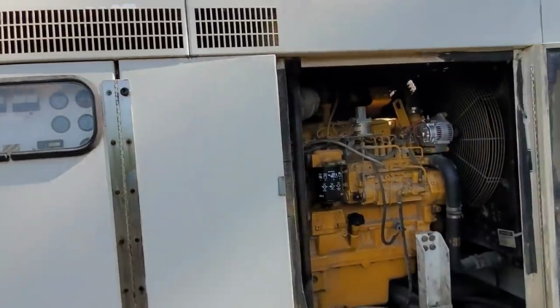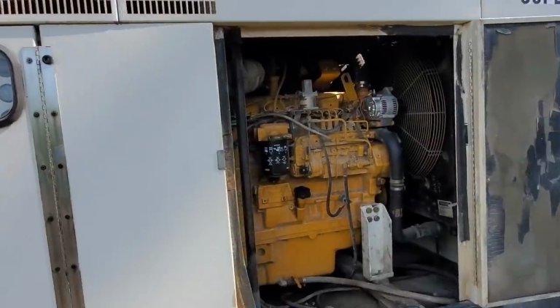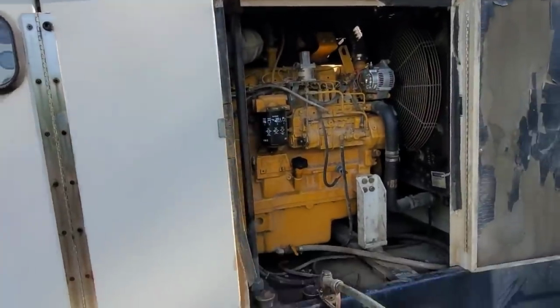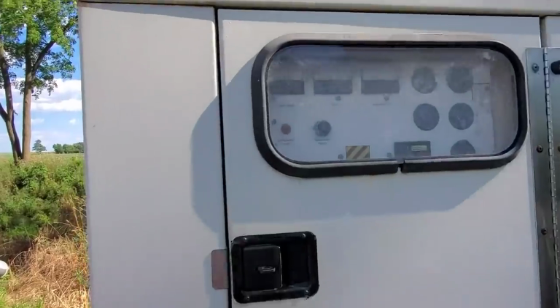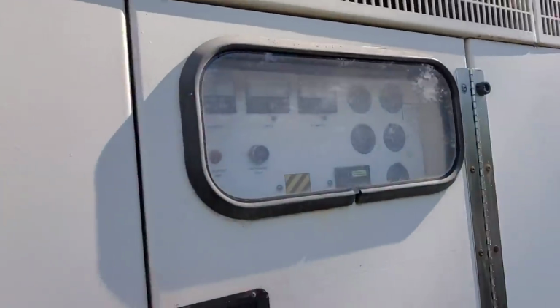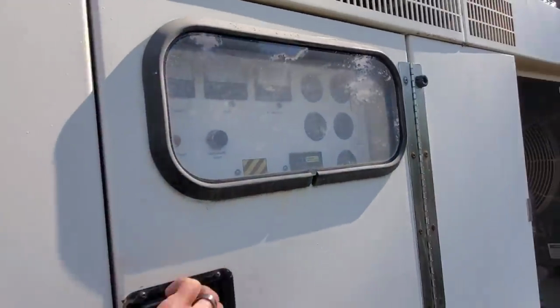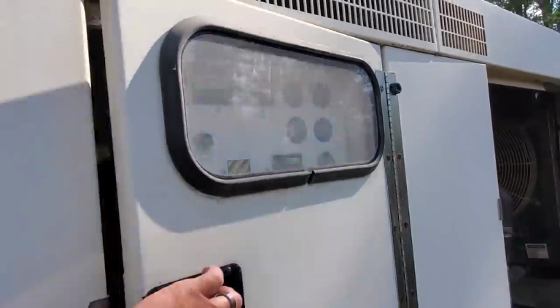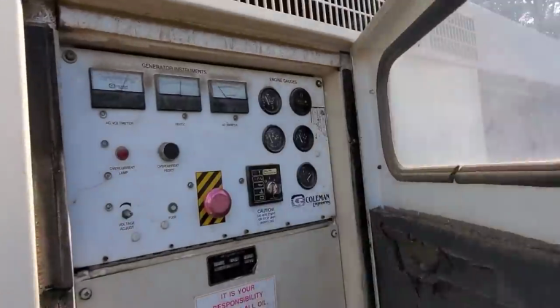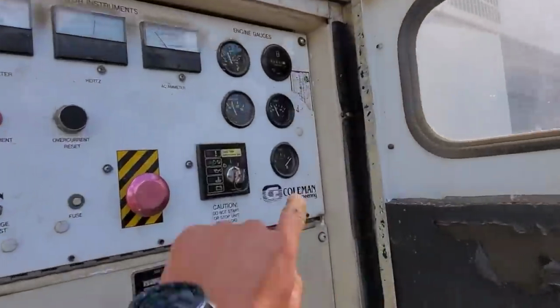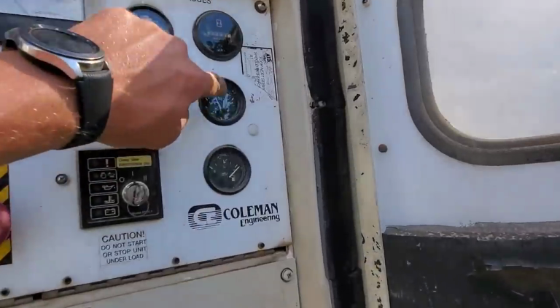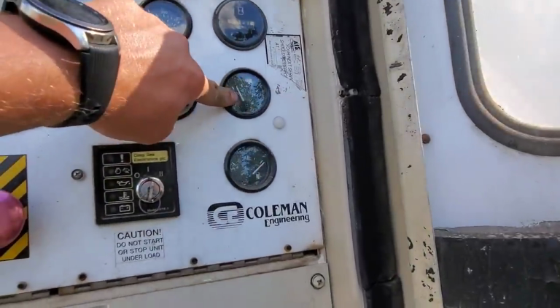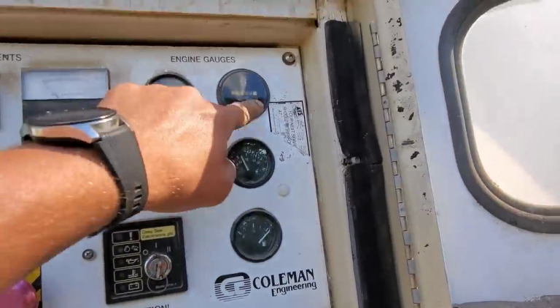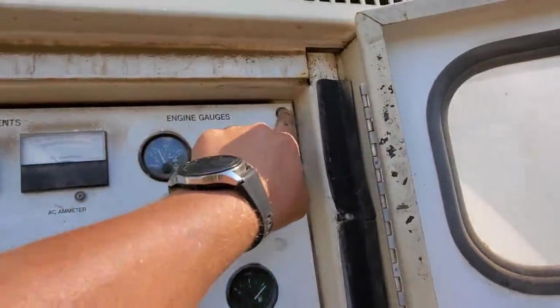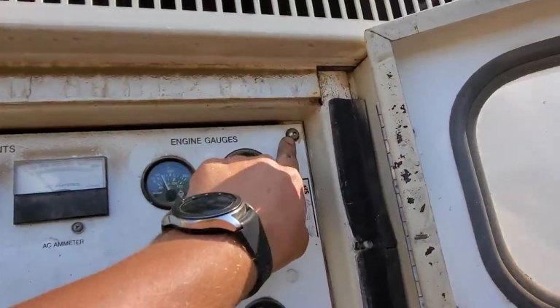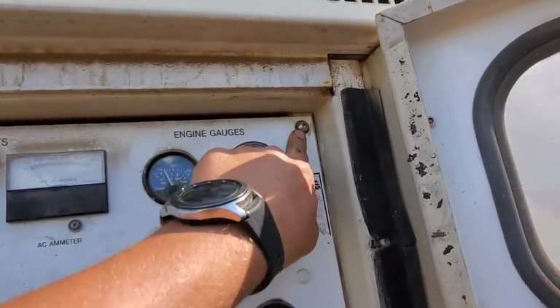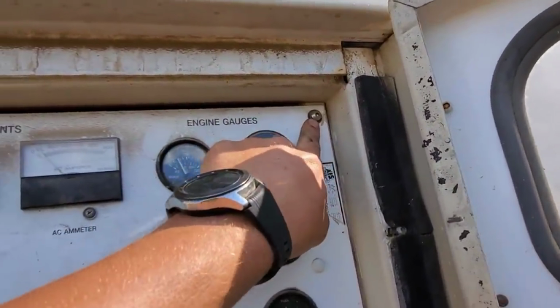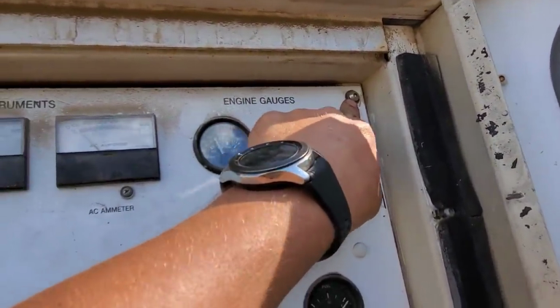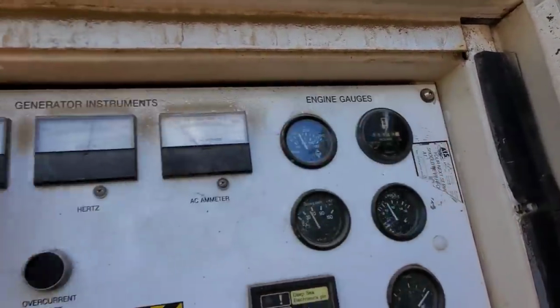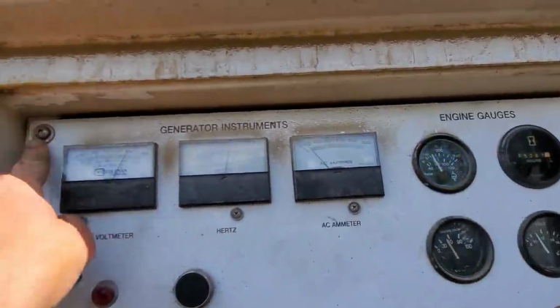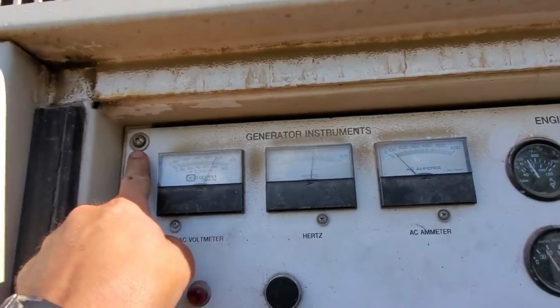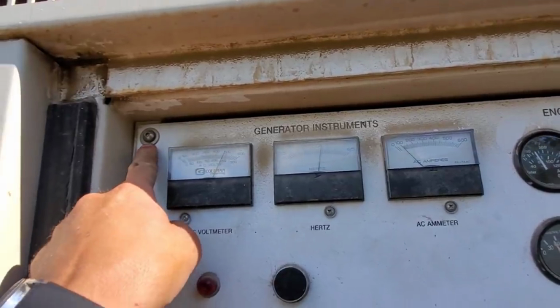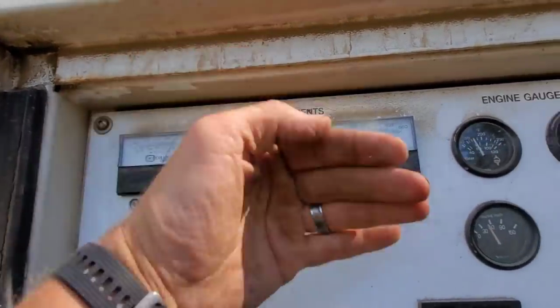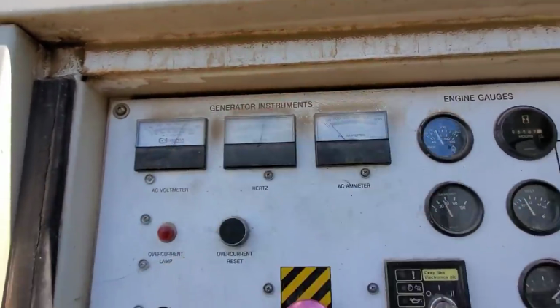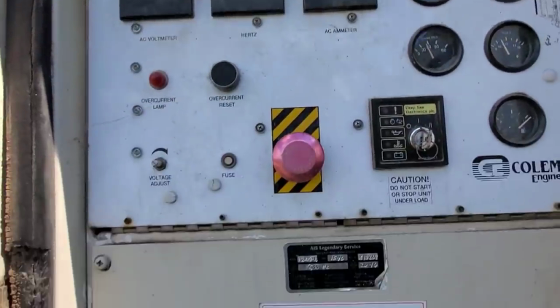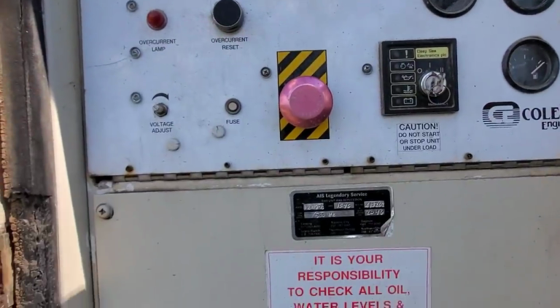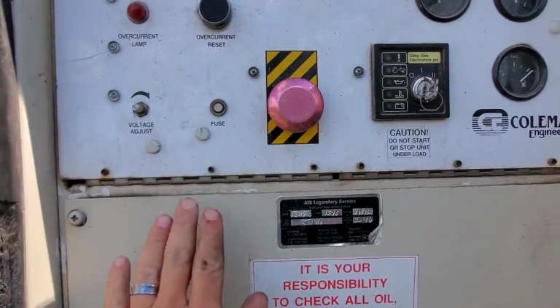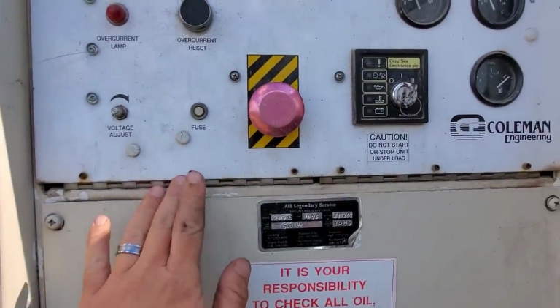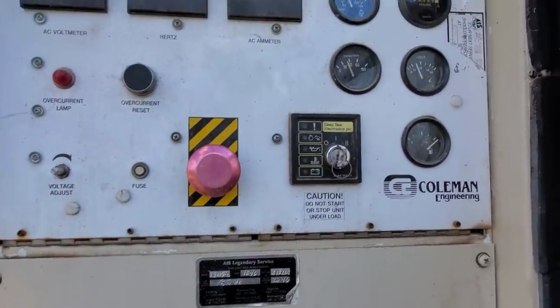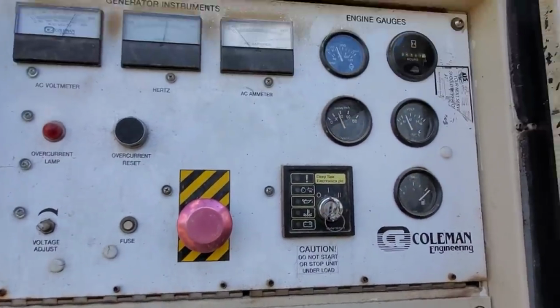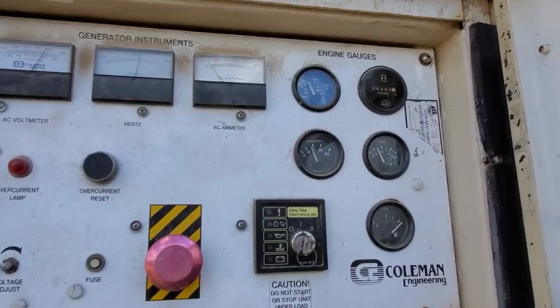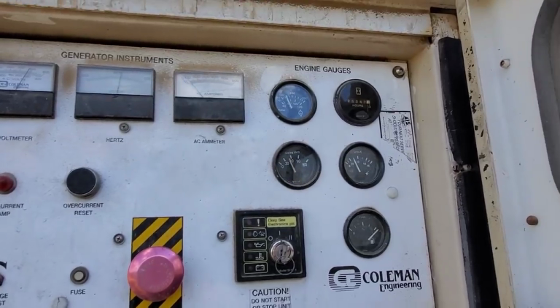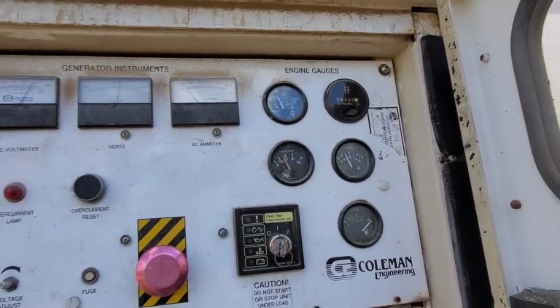Help me out here. I would try and get to the back side of that gauge to test the wires, but I don't have the right Allen wrench to take these bolts out and fold that hinged cover down, so I can't do that right now.